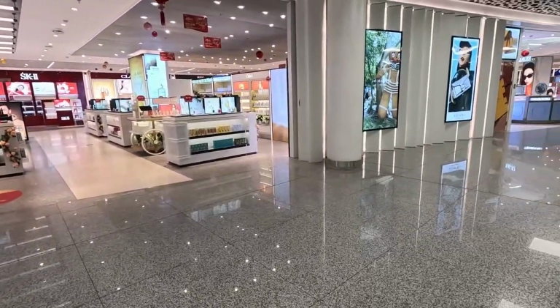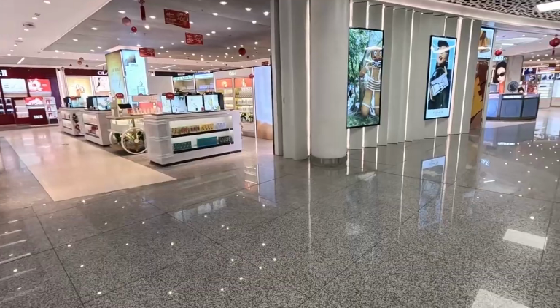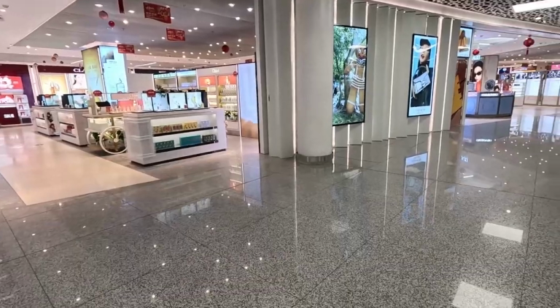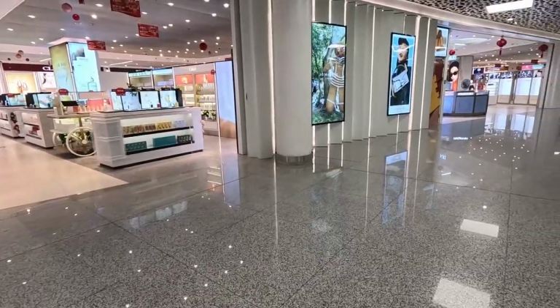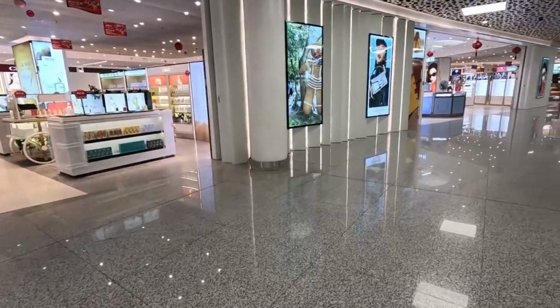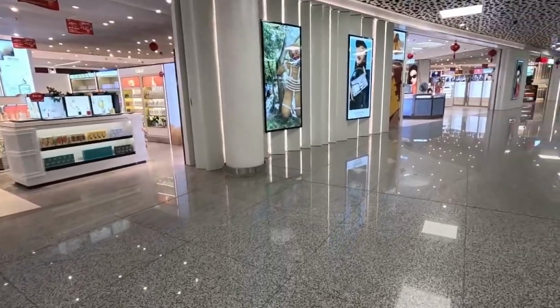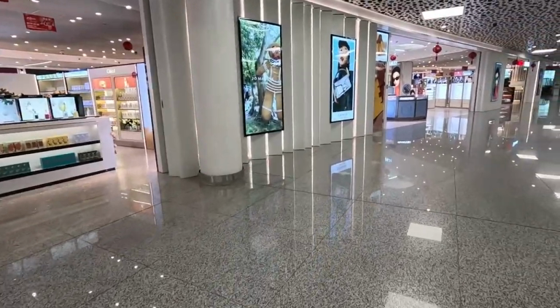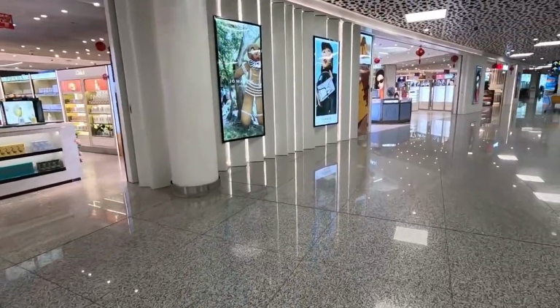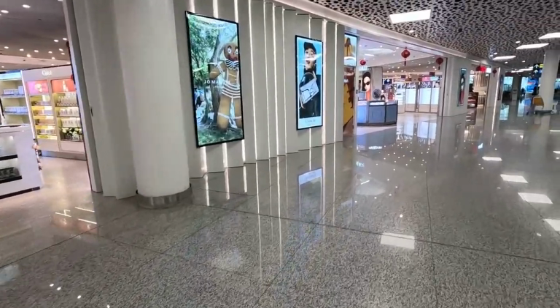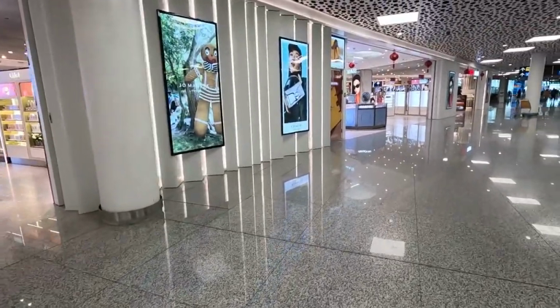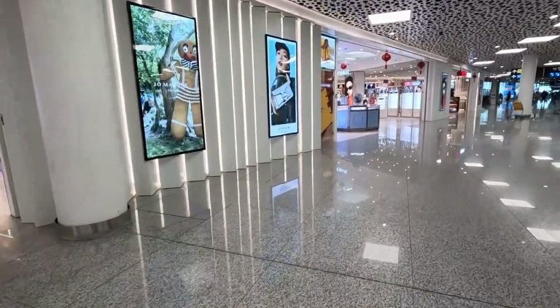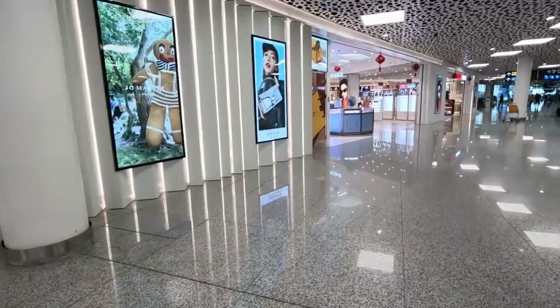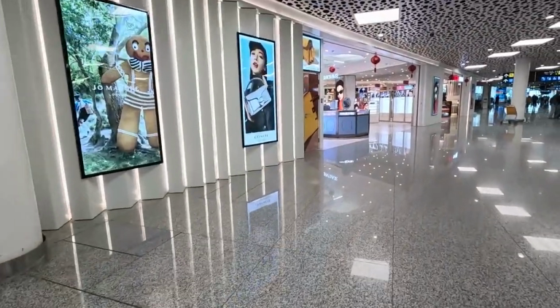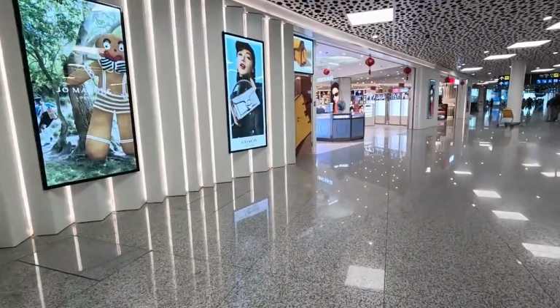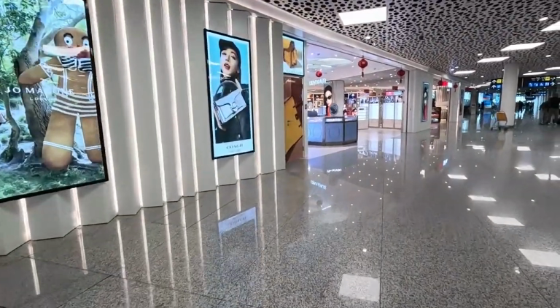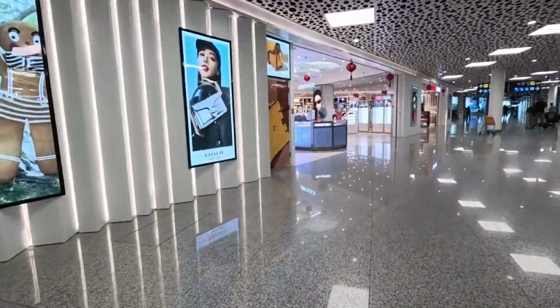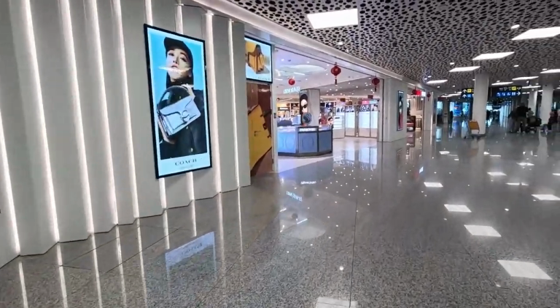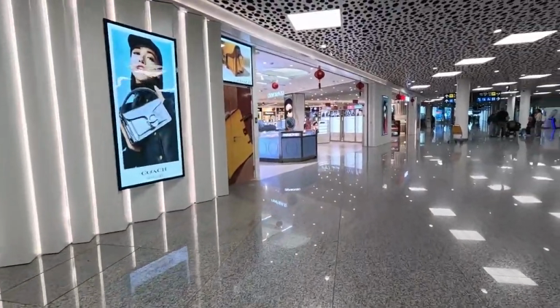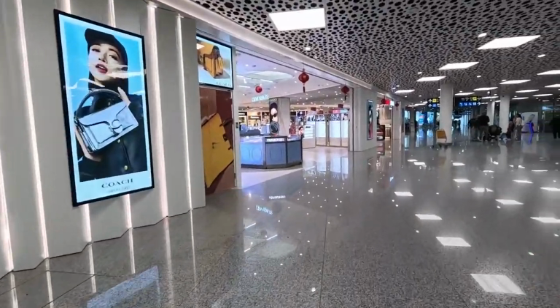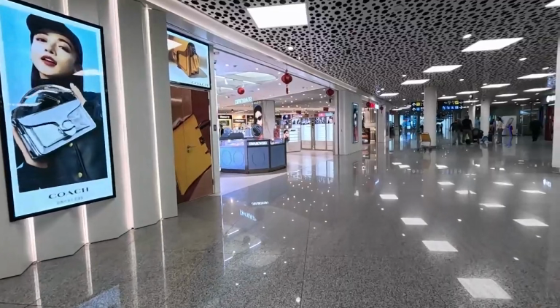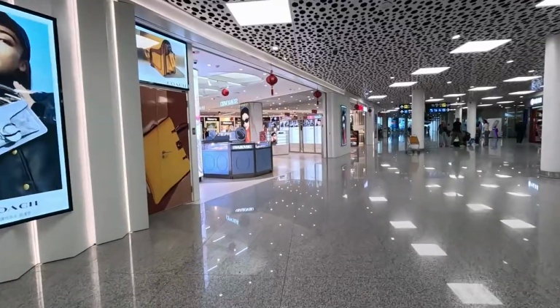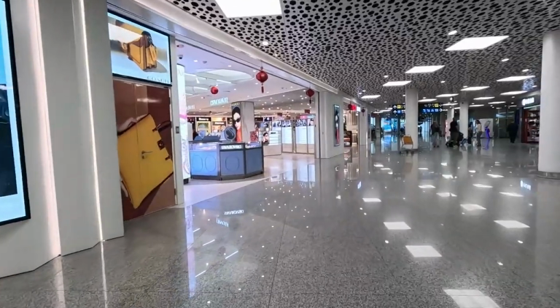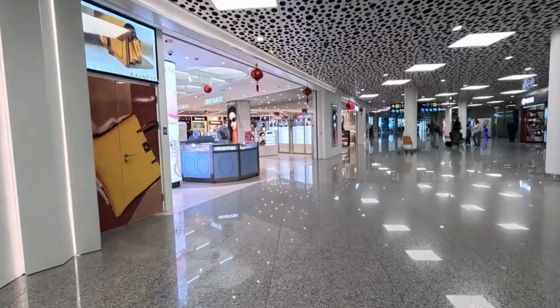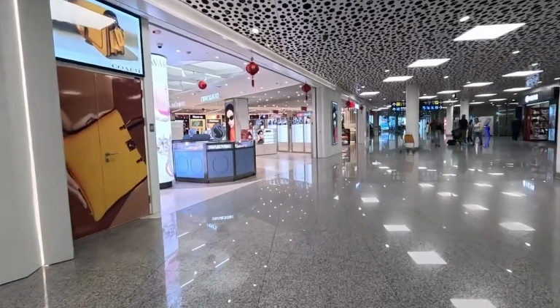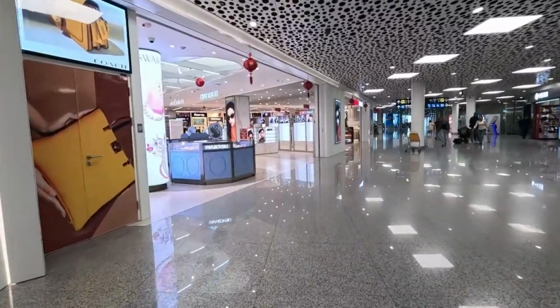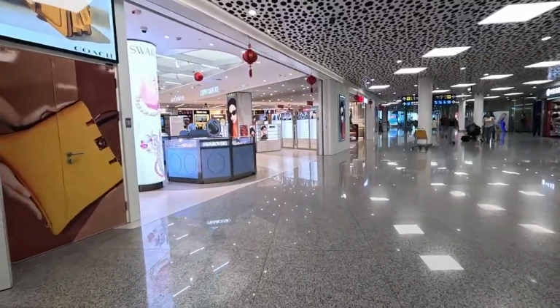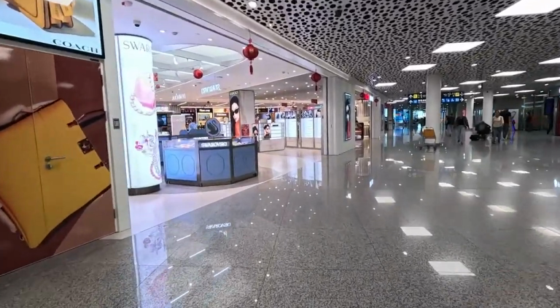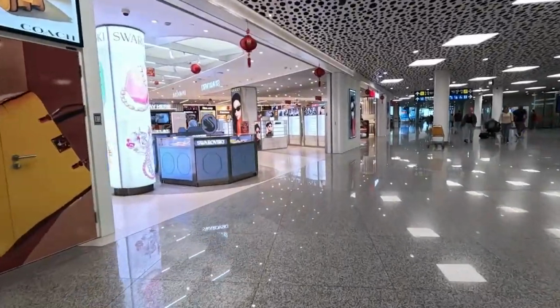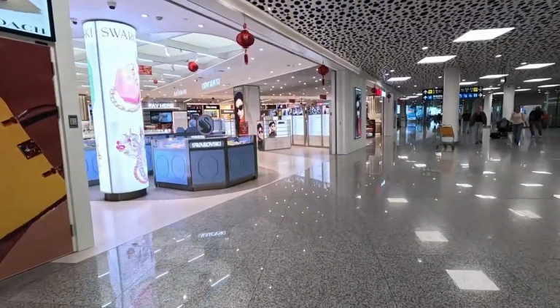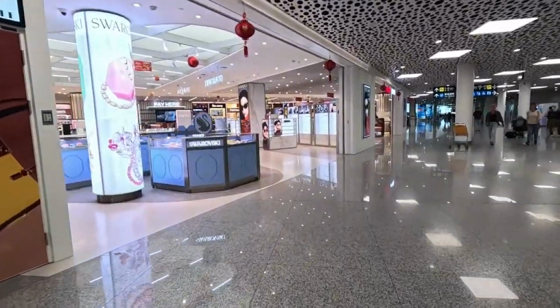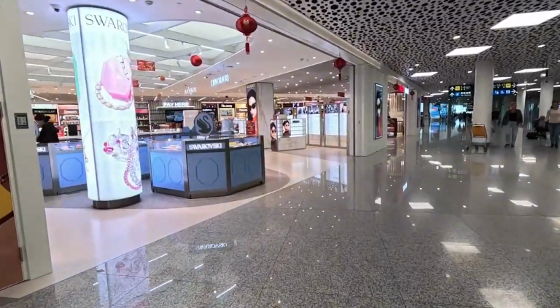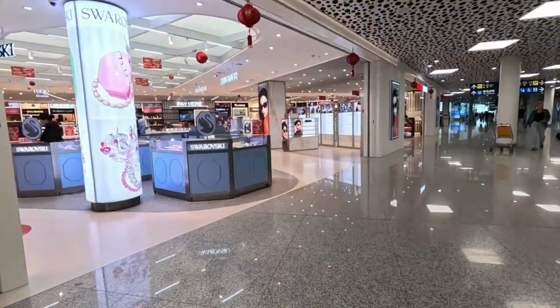It's a very, very small terminal here. Even though it's an international terminal, it's surprisingly how small it is.